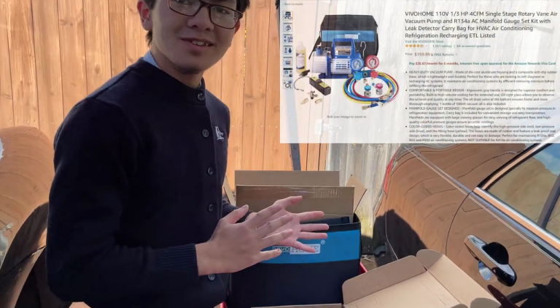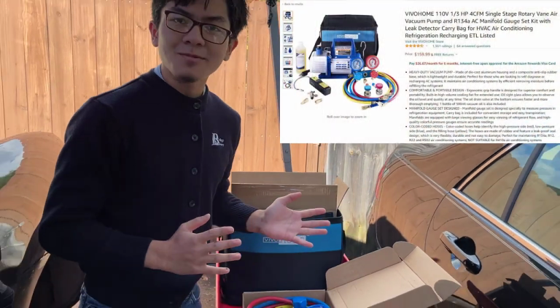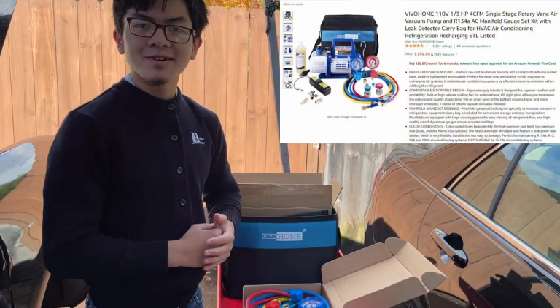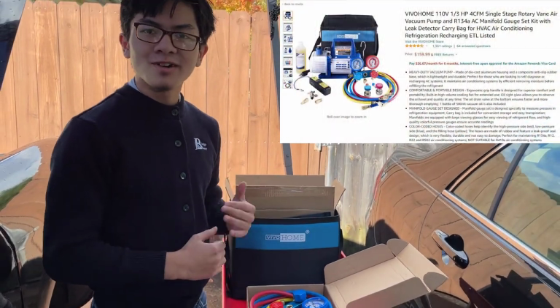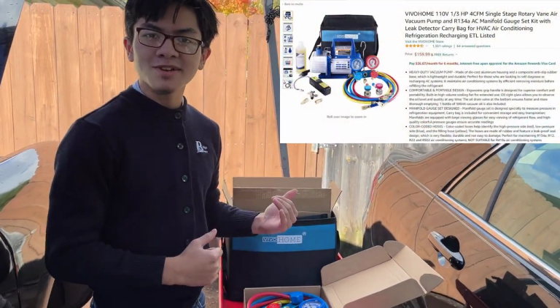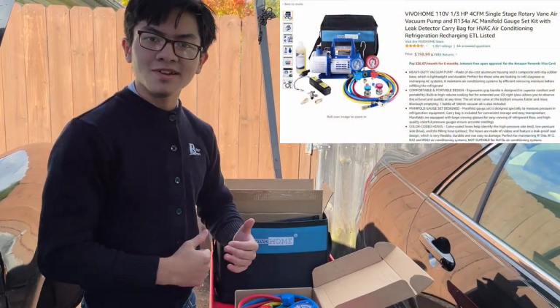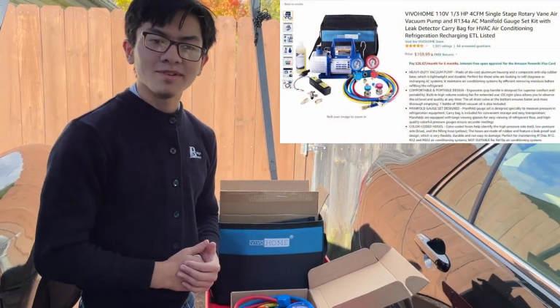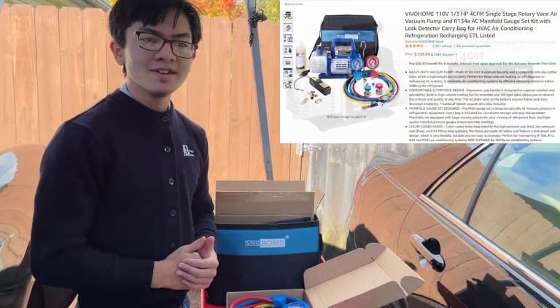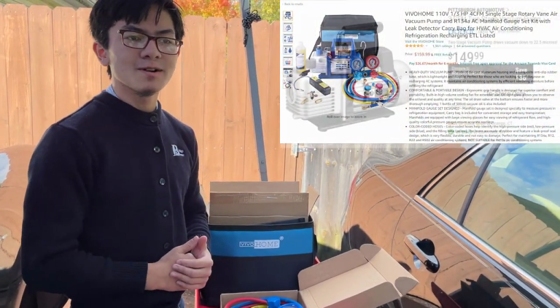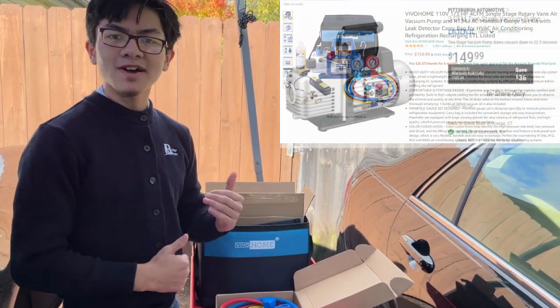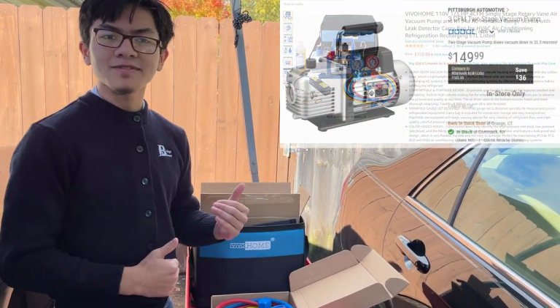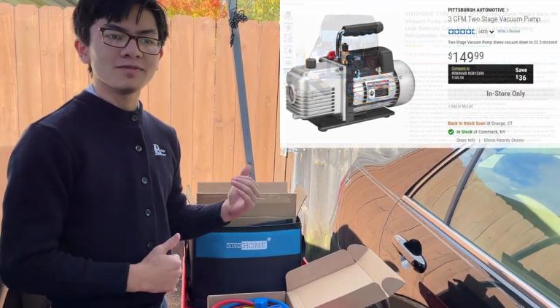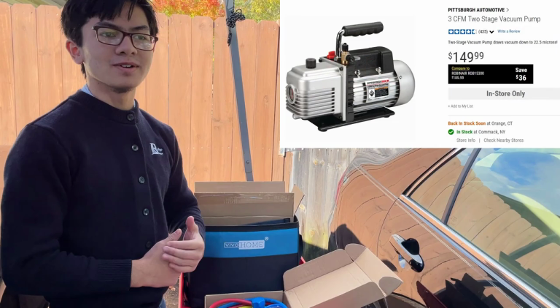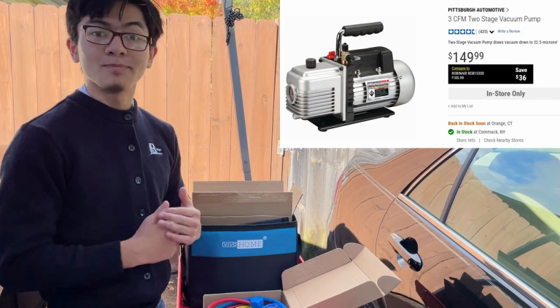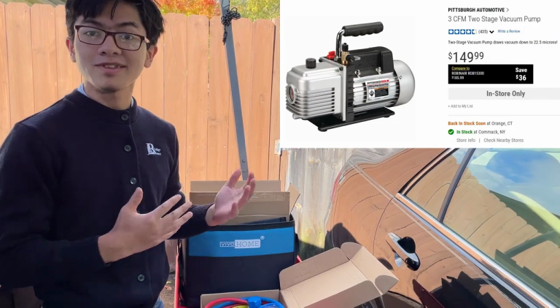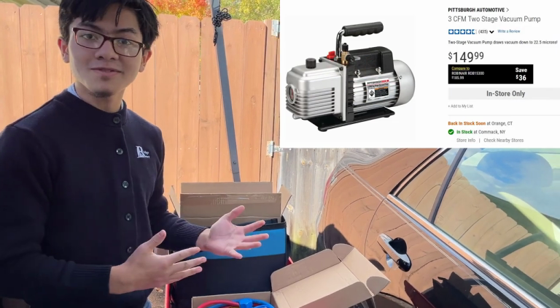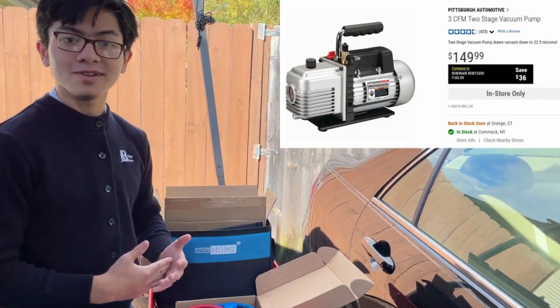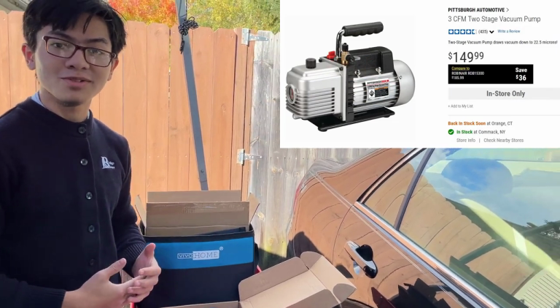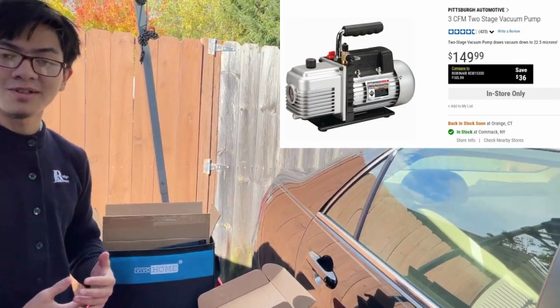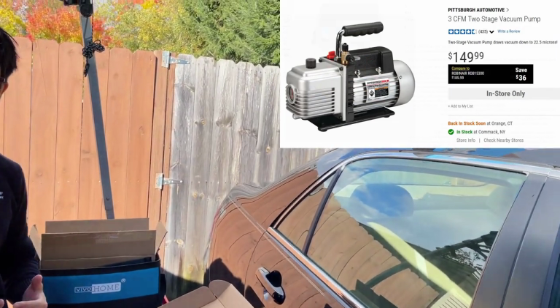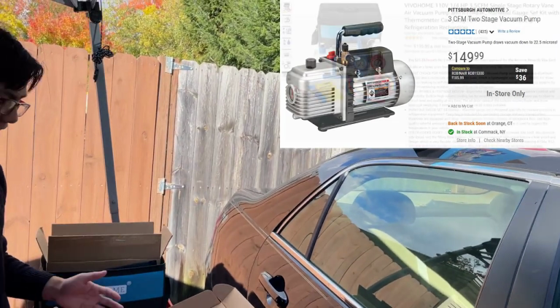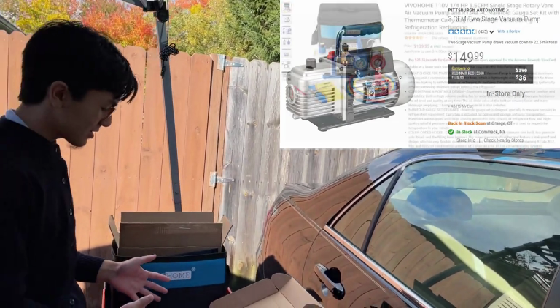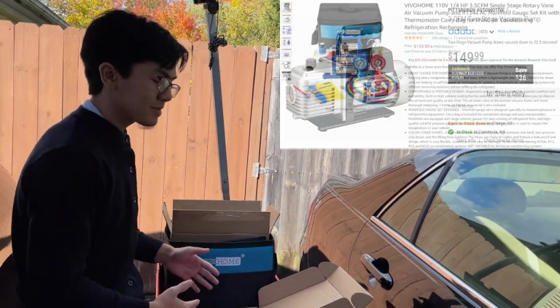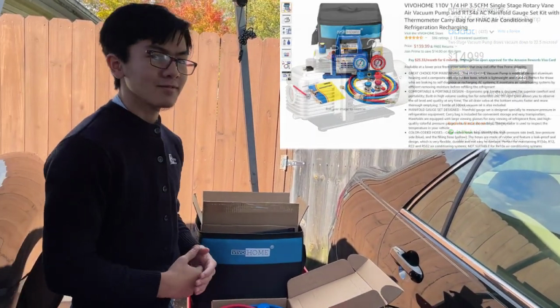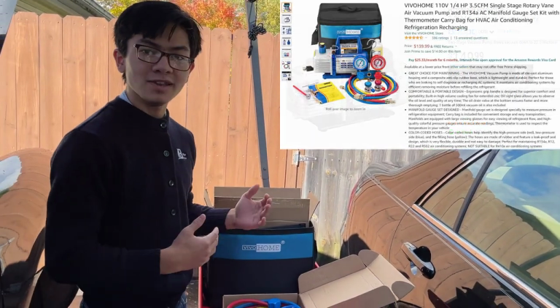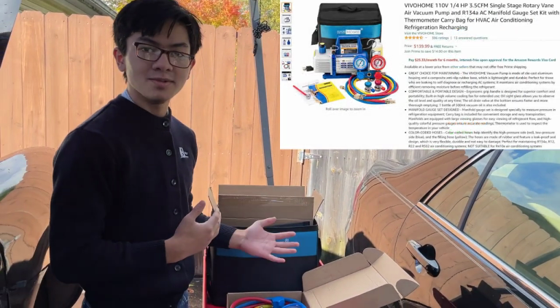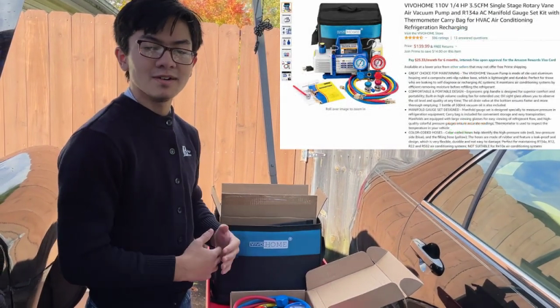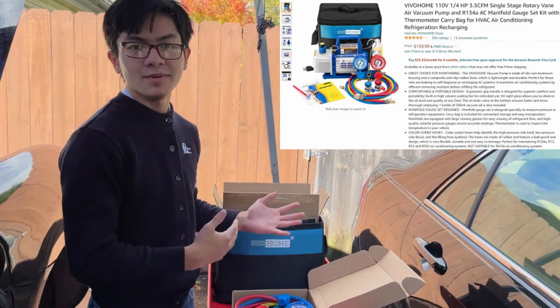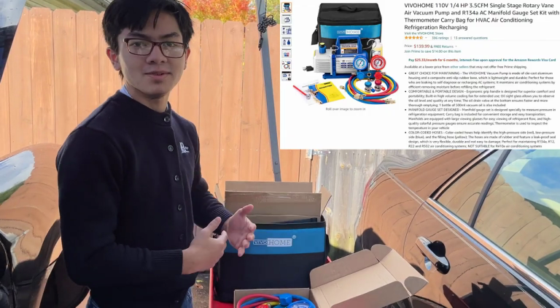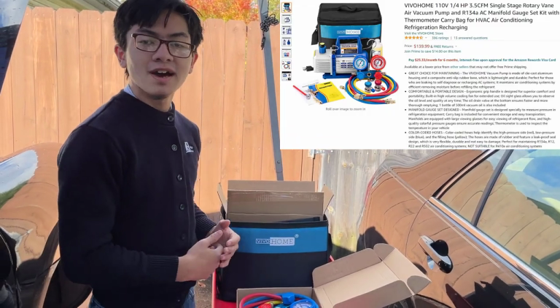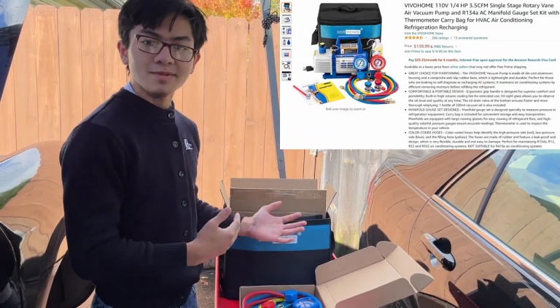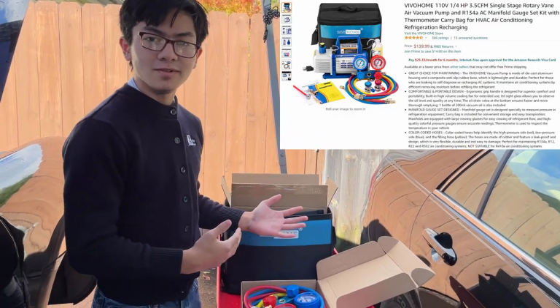This set was $130 on Amazon. We would have gotten it from Harbor Freight, but the pump itself was $130 there. And this just happened to have one of the best reviews on Amazon overall.